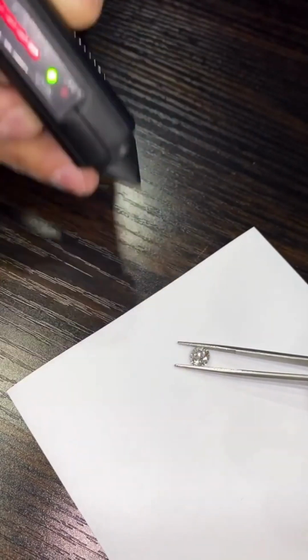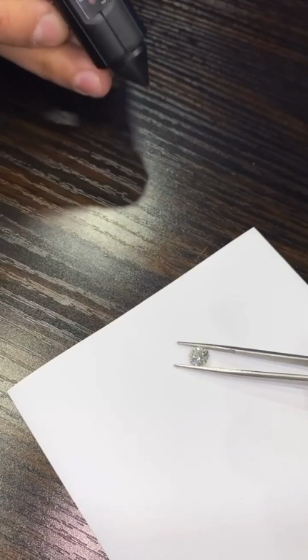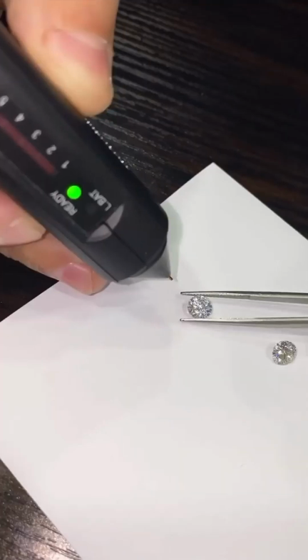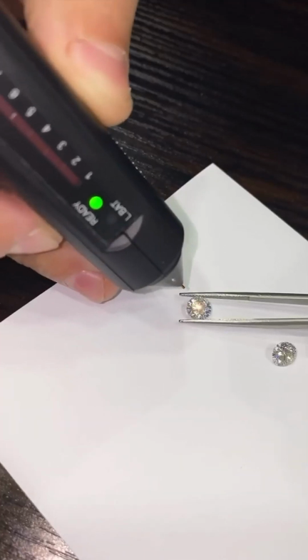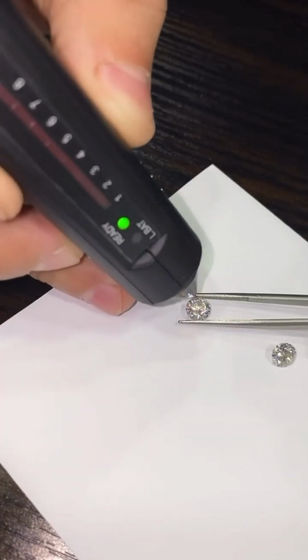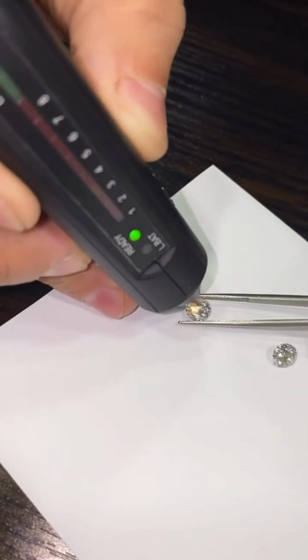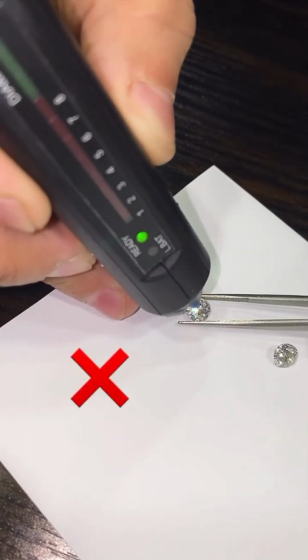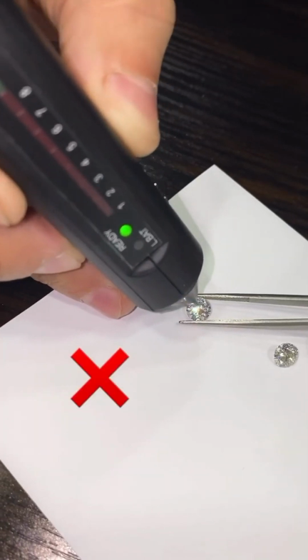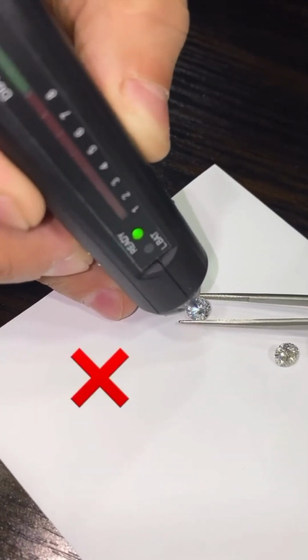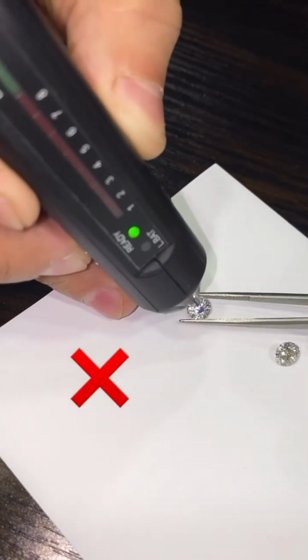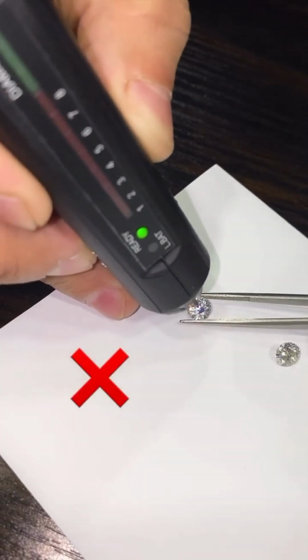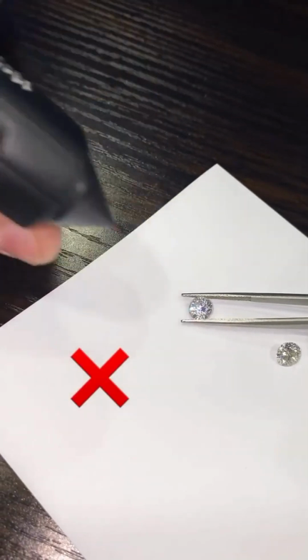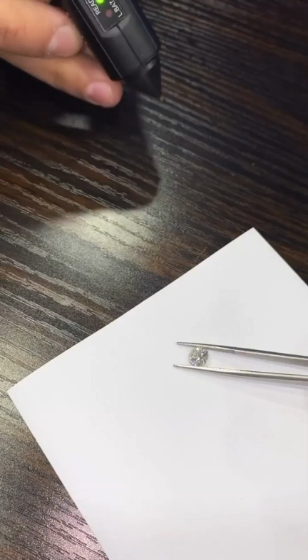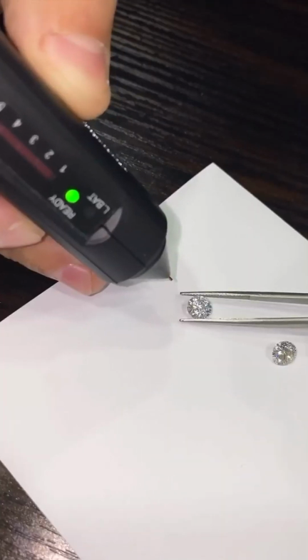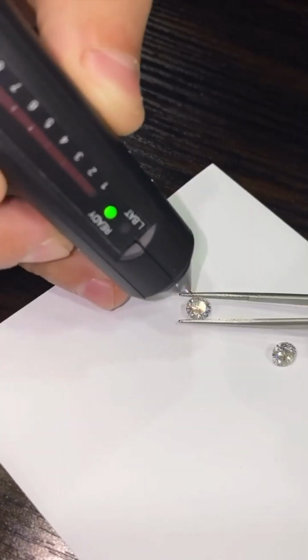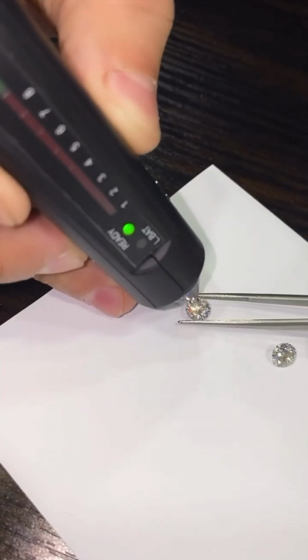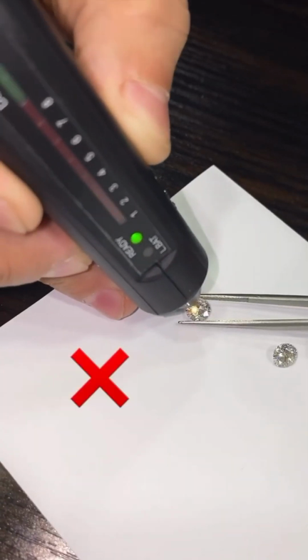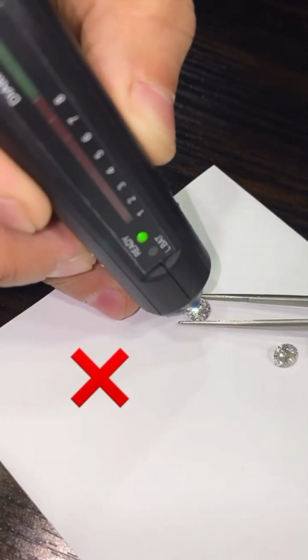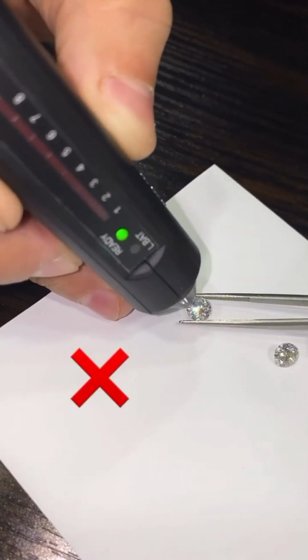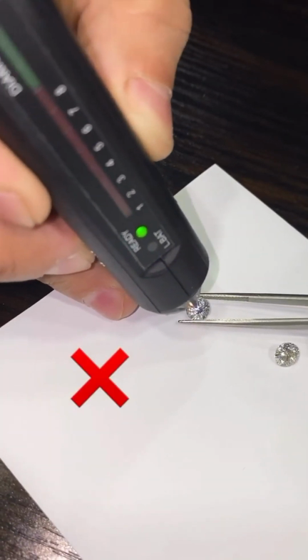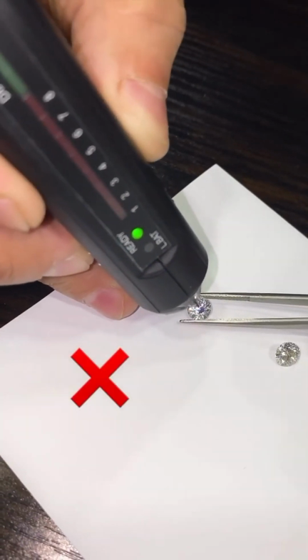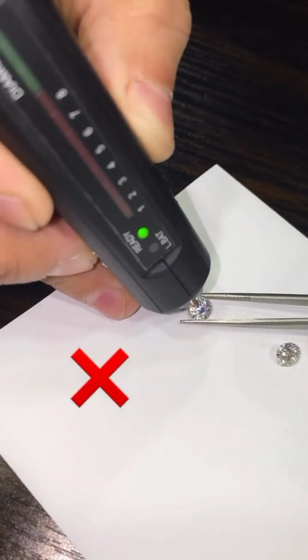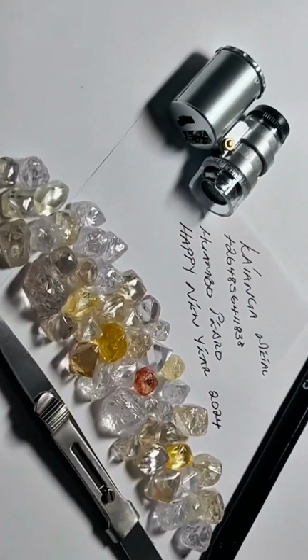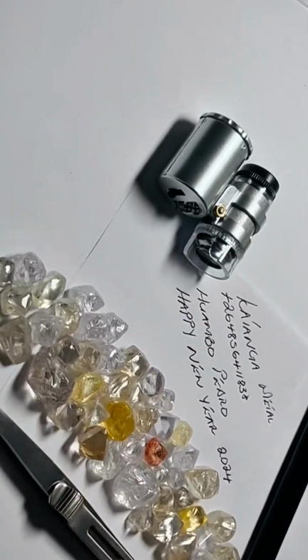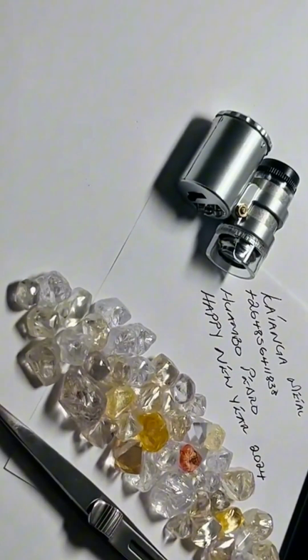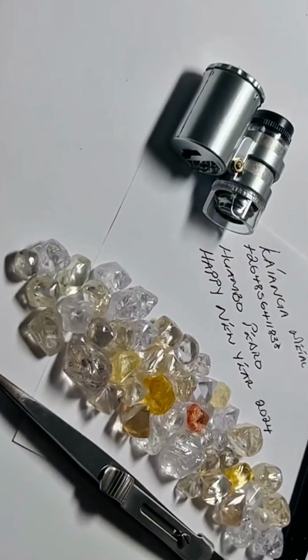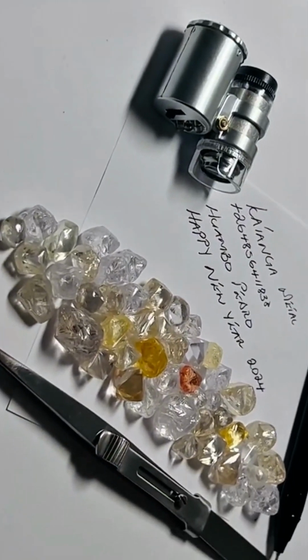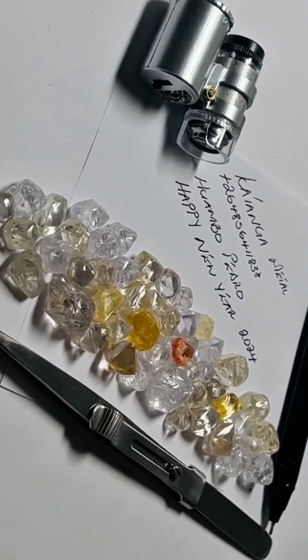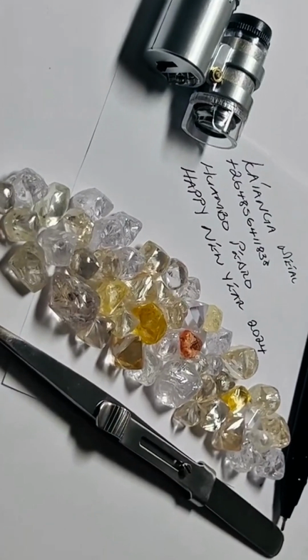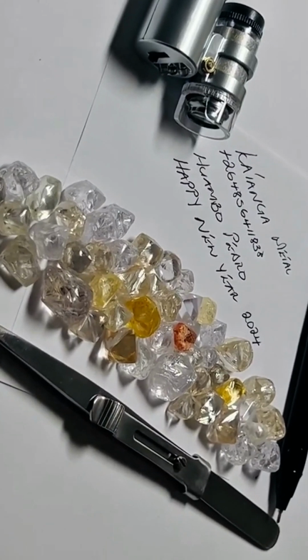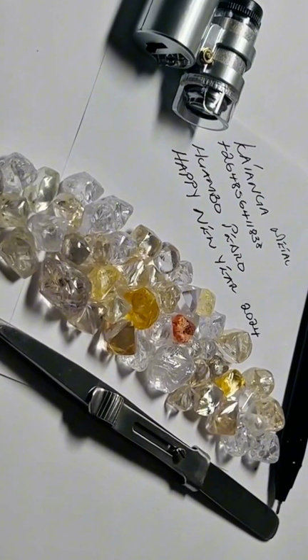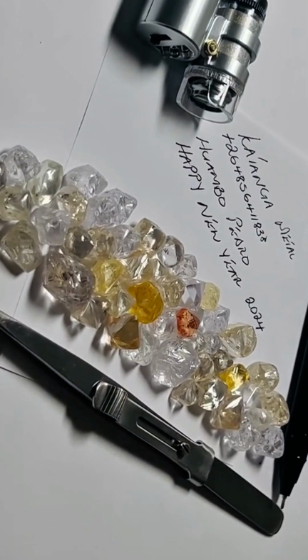Now here's a fake. Looks similar, but no response. The tester doesn't lie. In gem testing, trust the tools and the hands that use them.